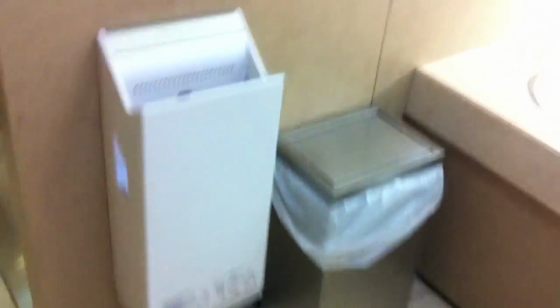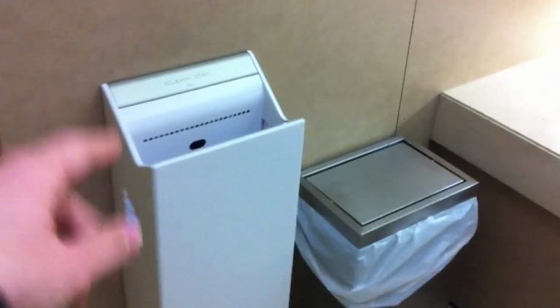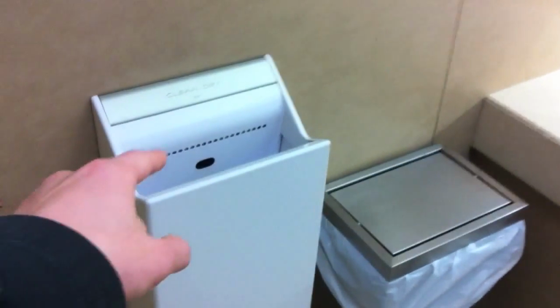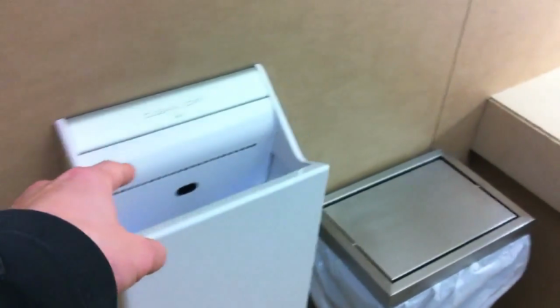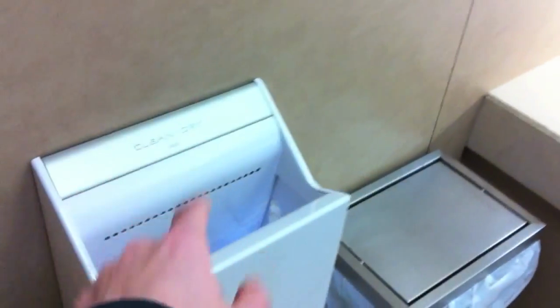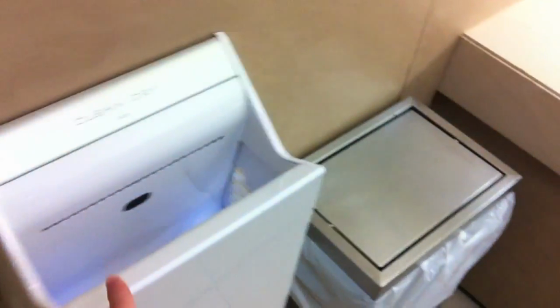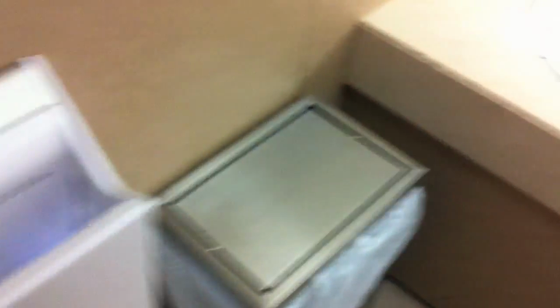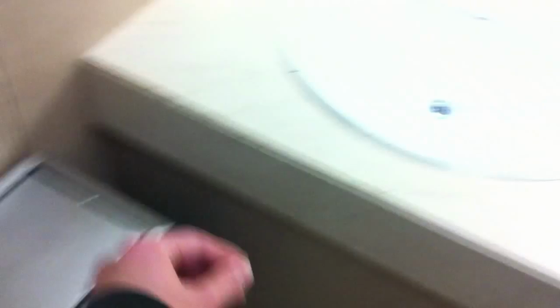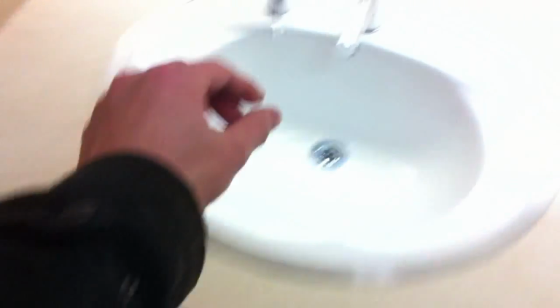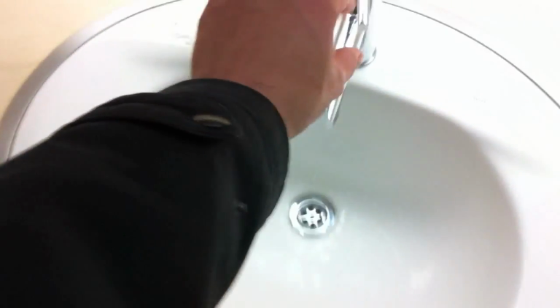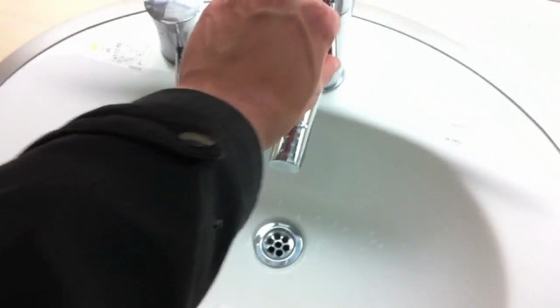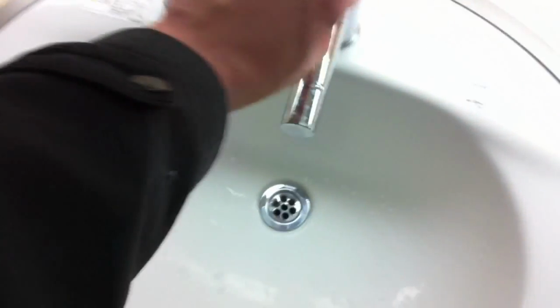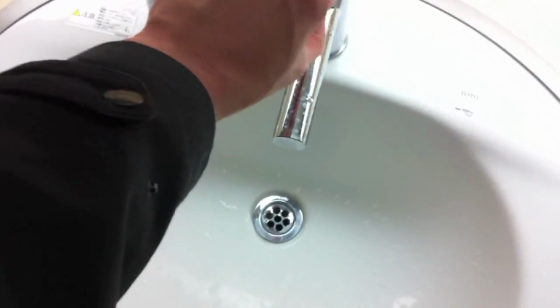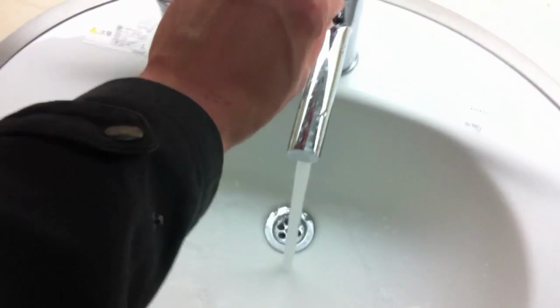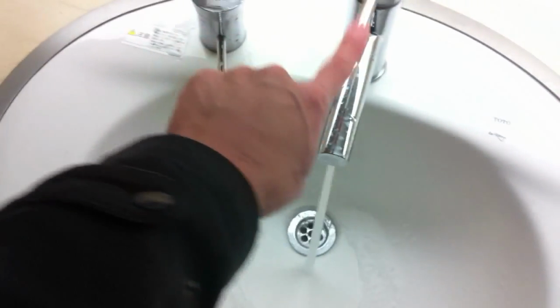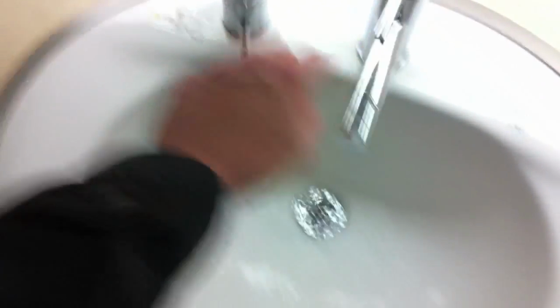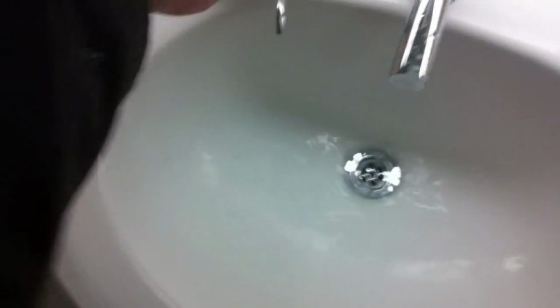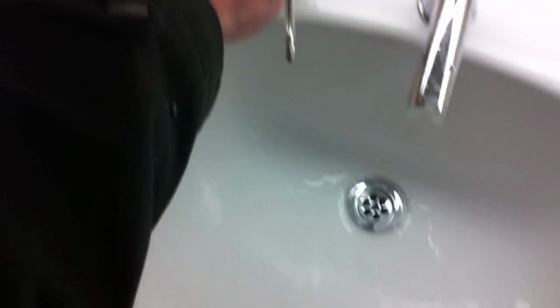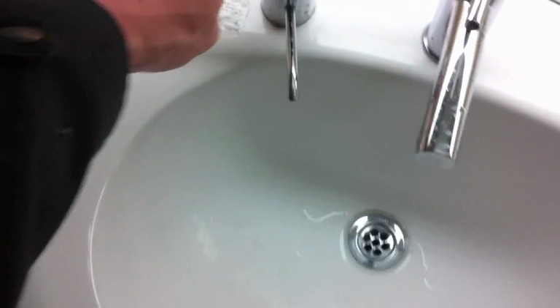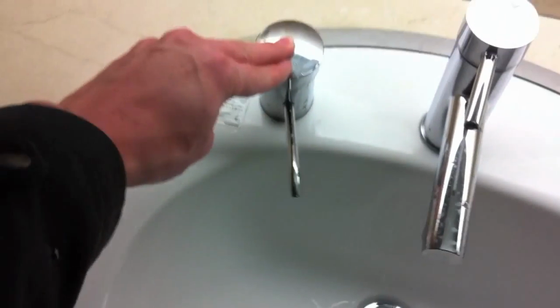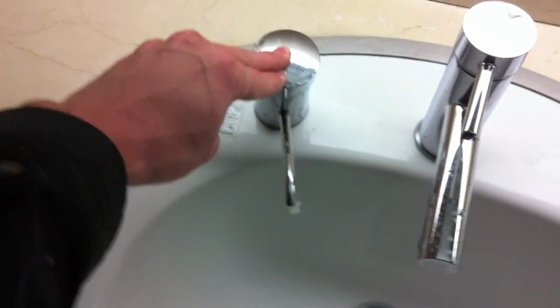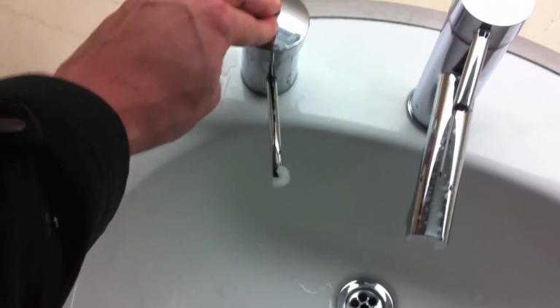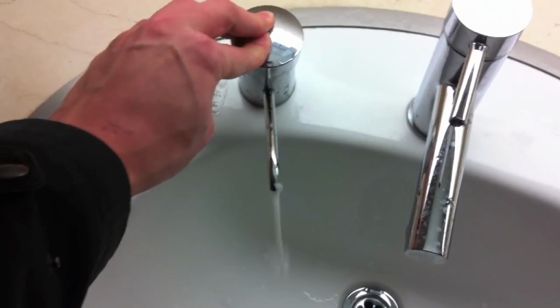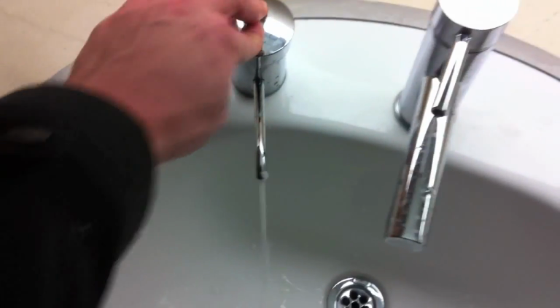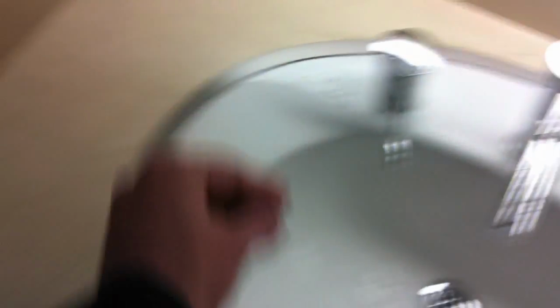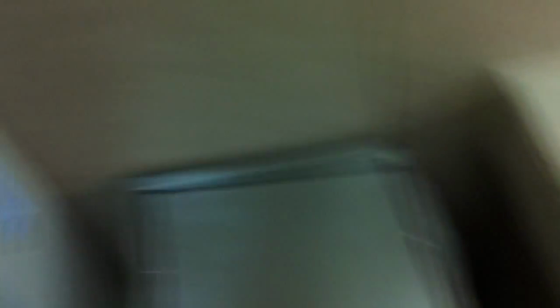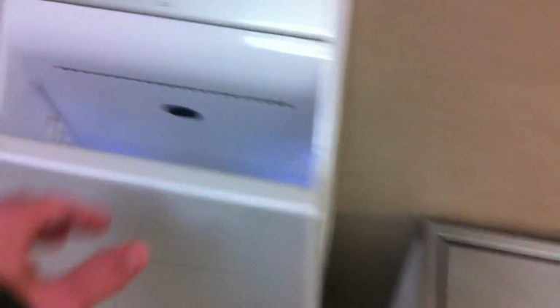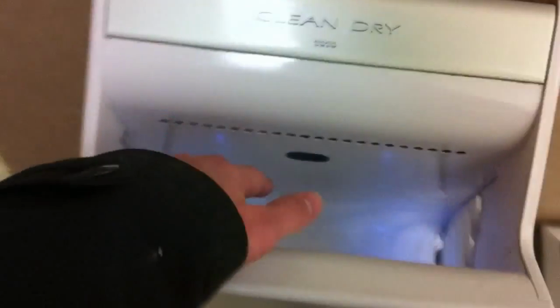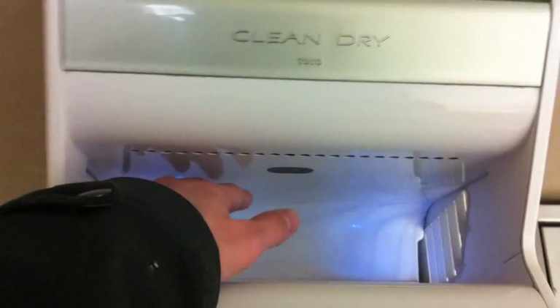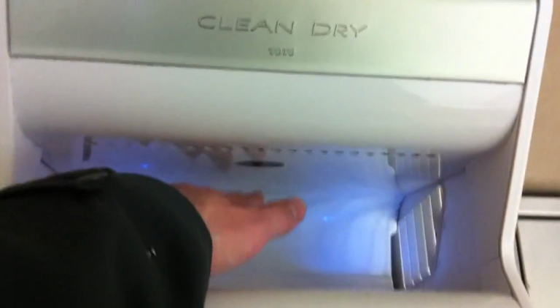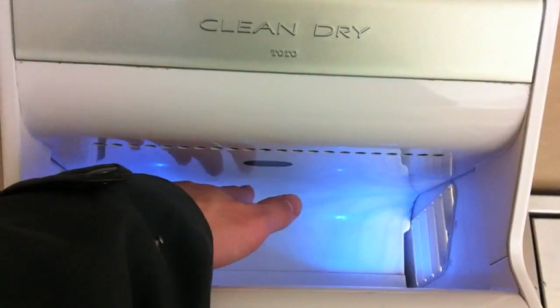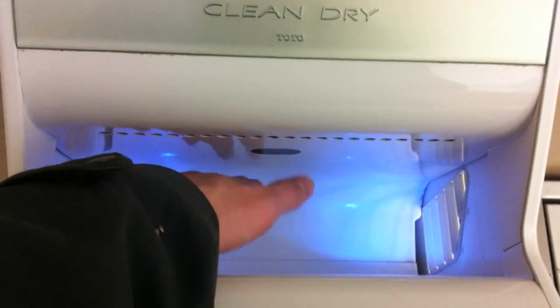And this is for drying your hands. After you wash your hands, this is the detachment, and you dry your hands.